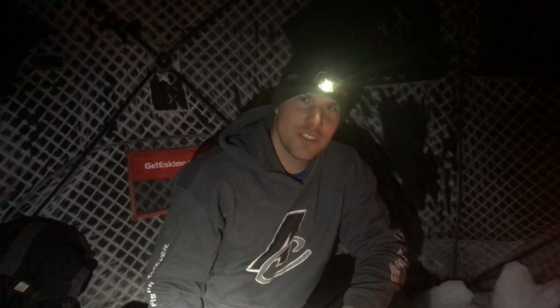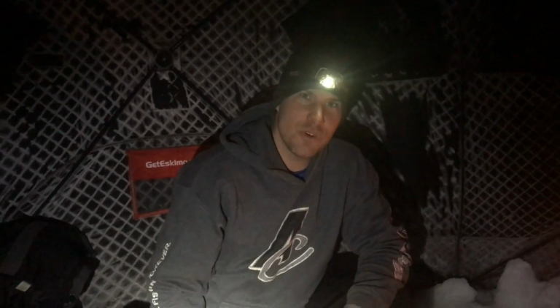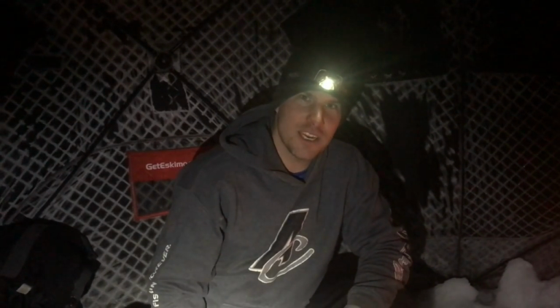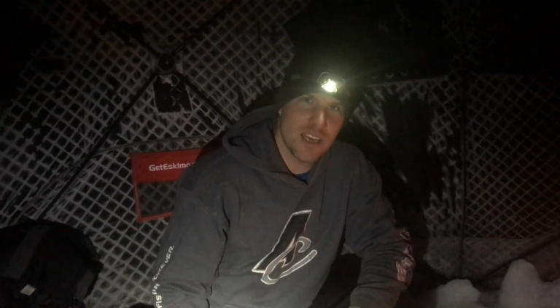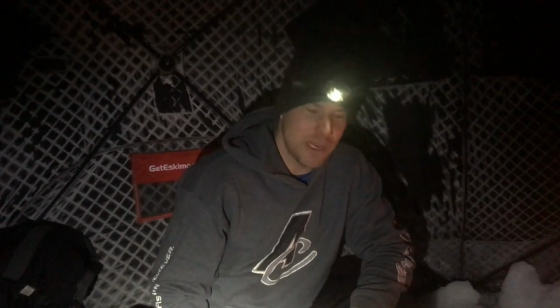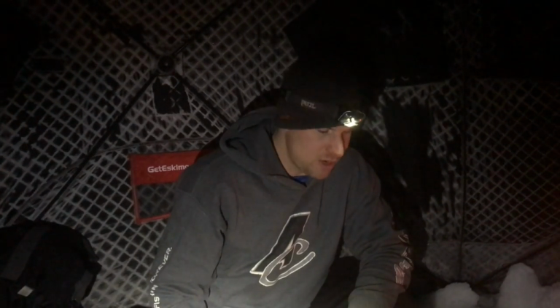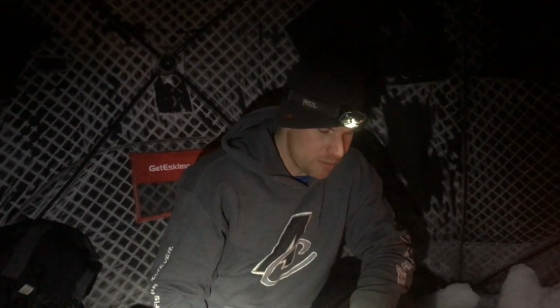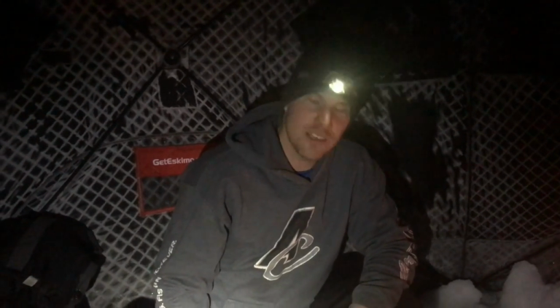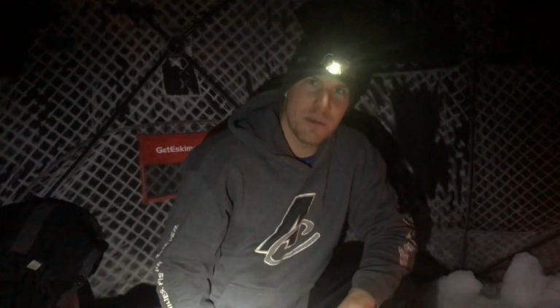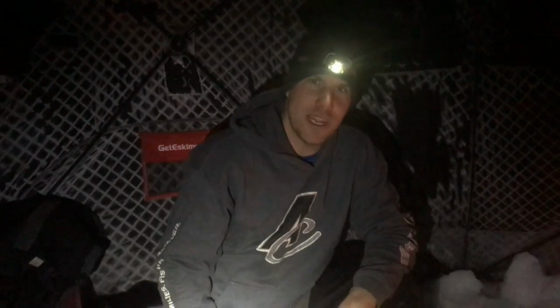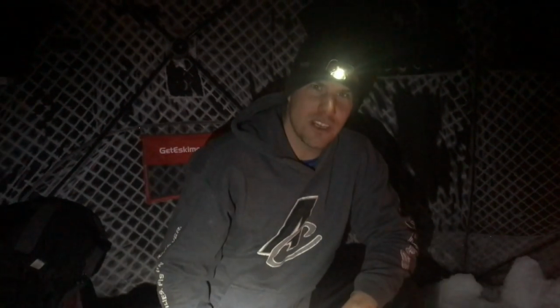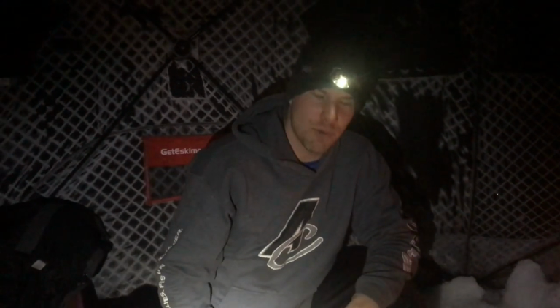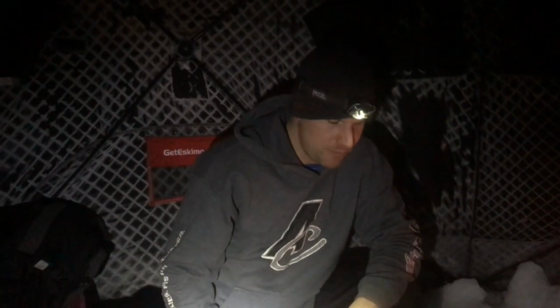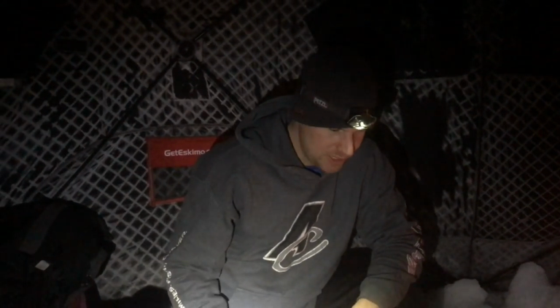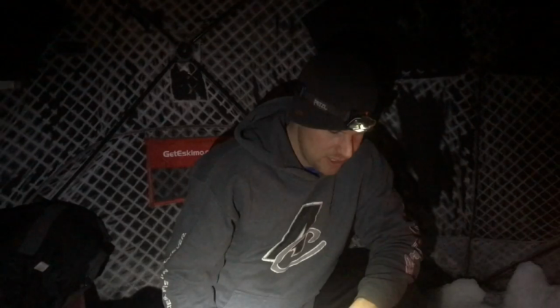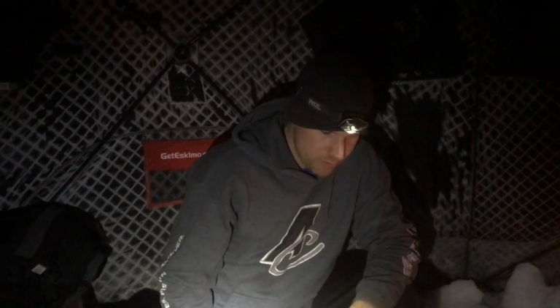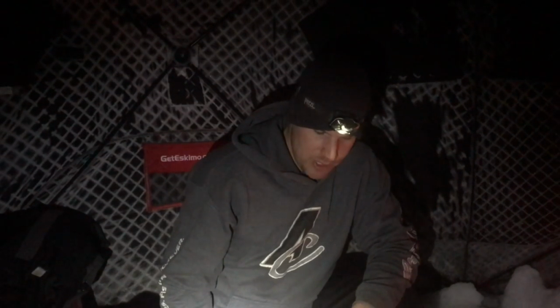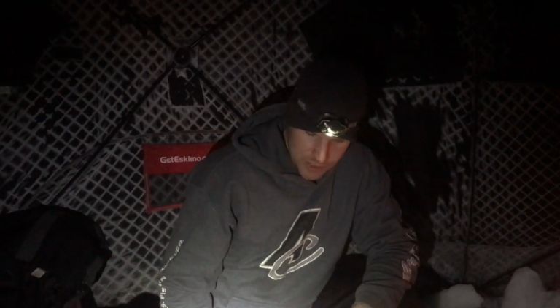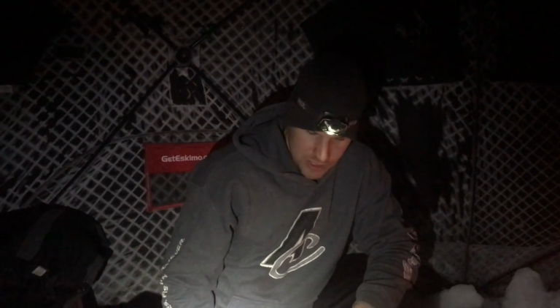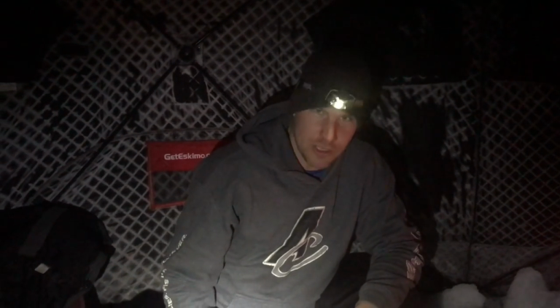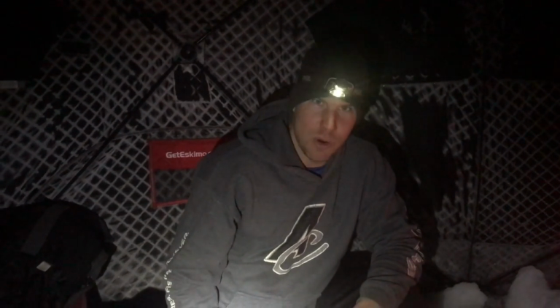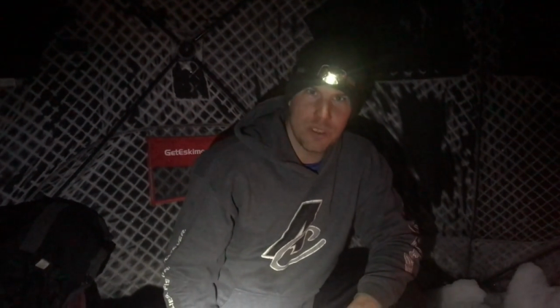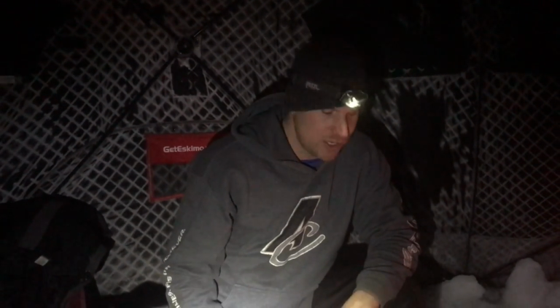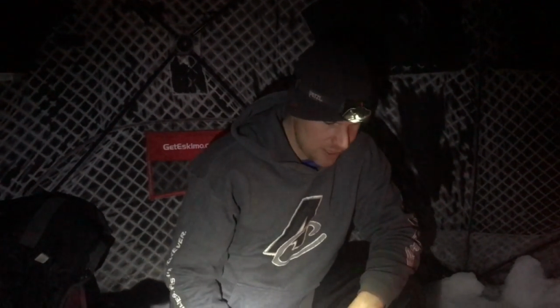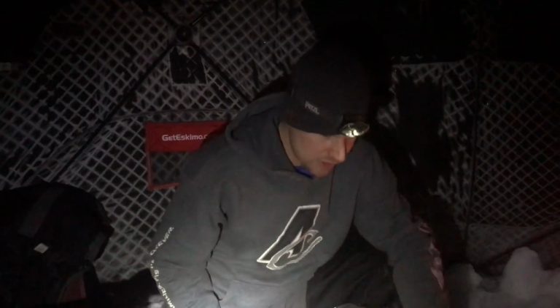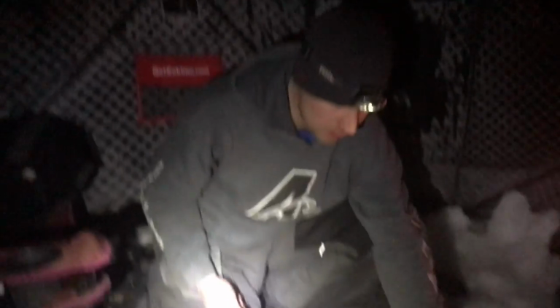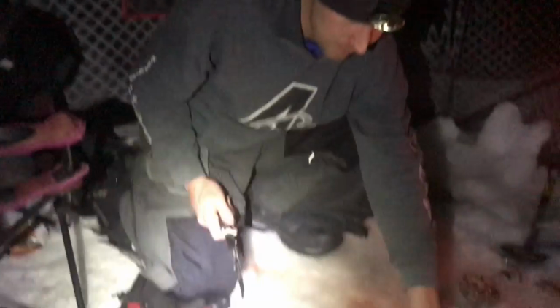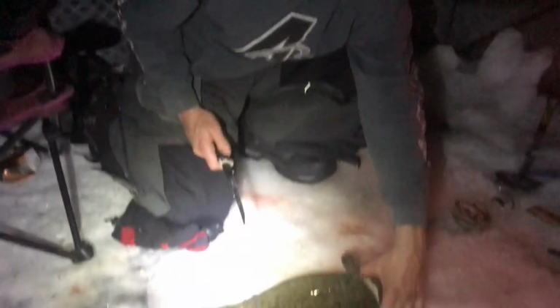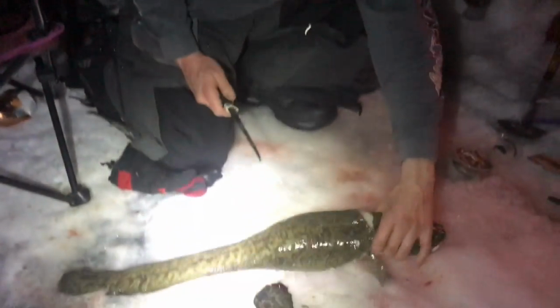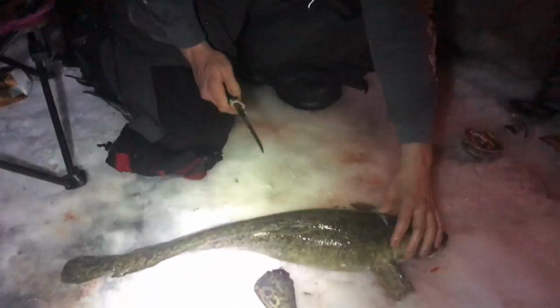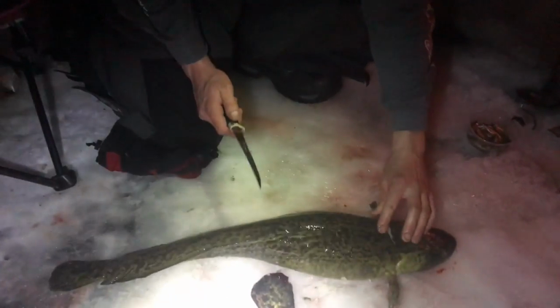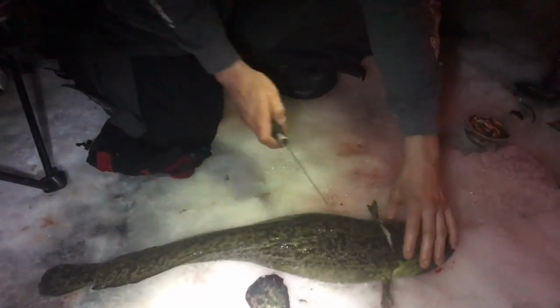Just showing you guys how we clean our burbot. There's many ways you can clean burbot, but the way we do it, it's all deboned and you can get everything off easily. I'll show you.